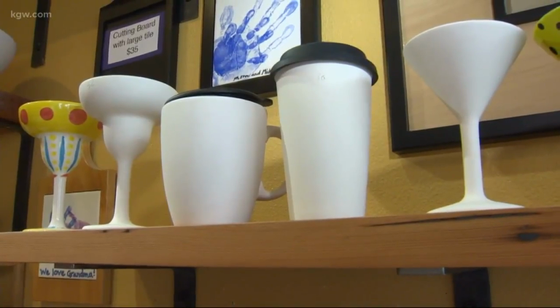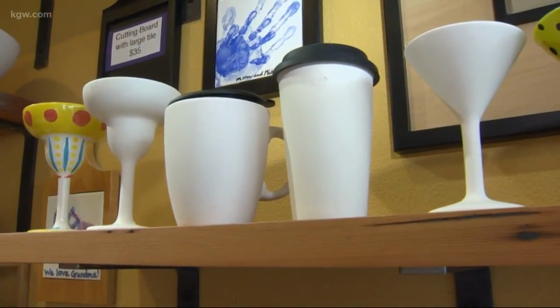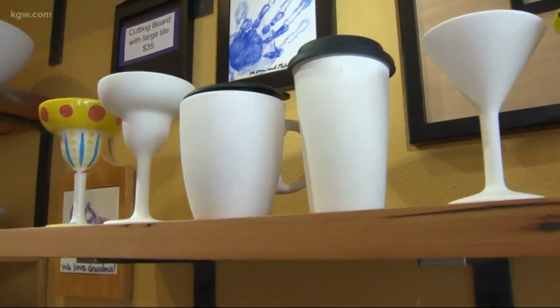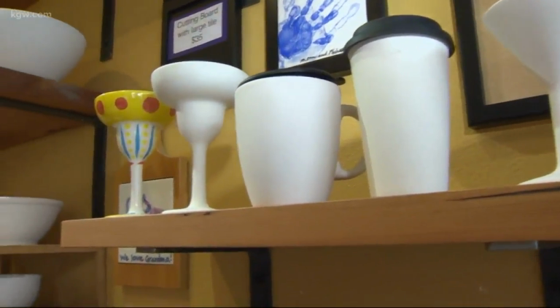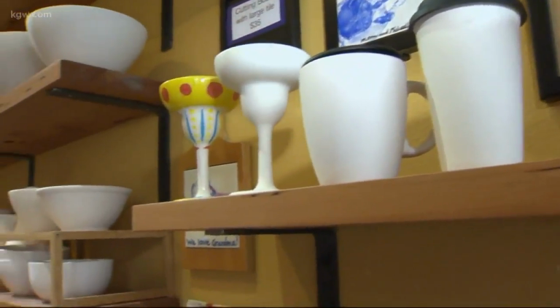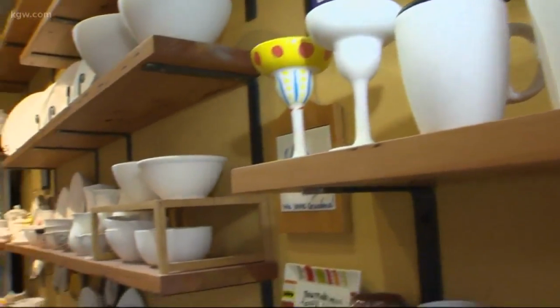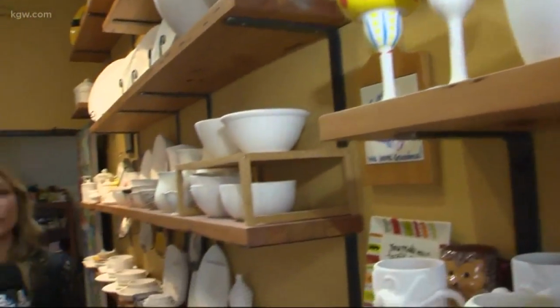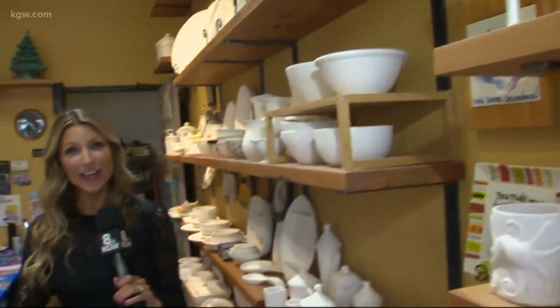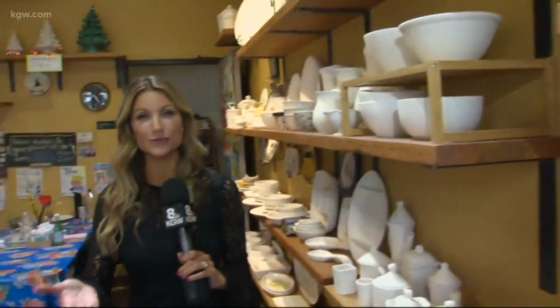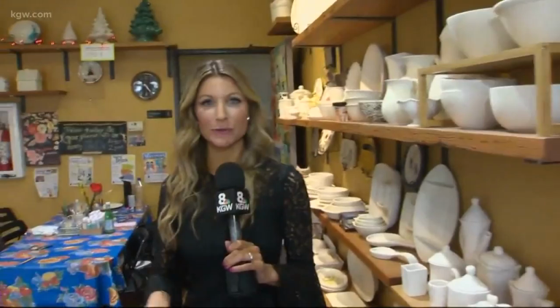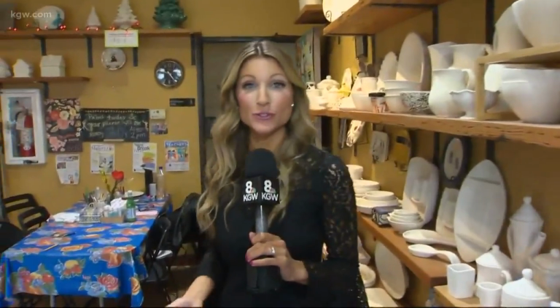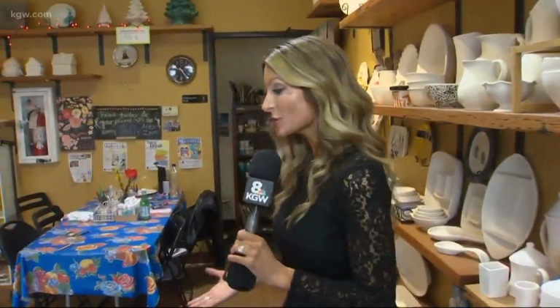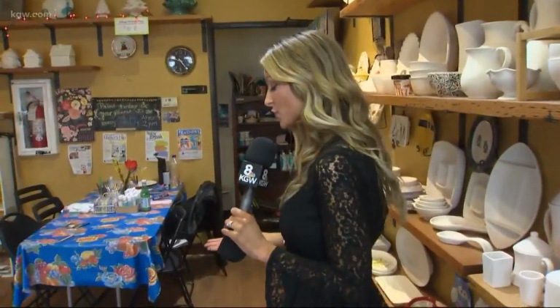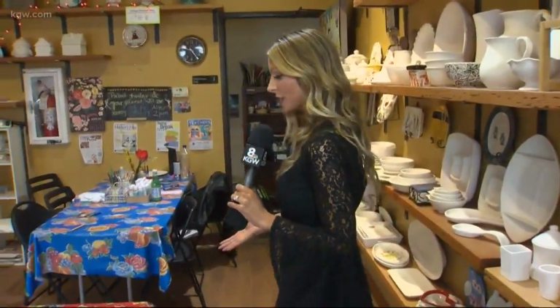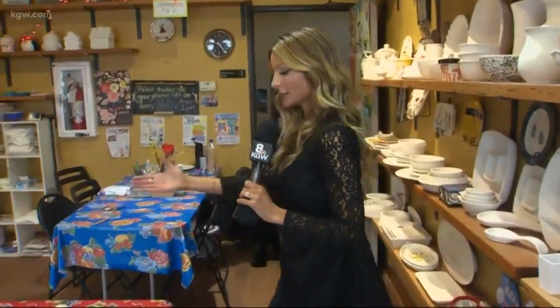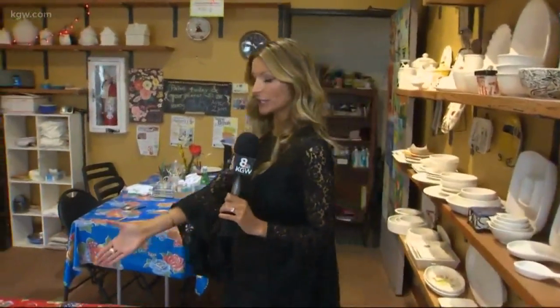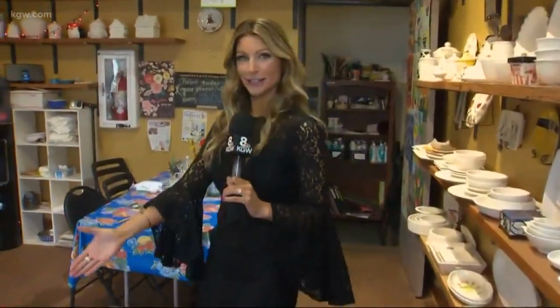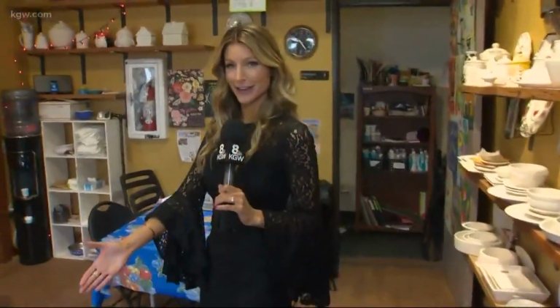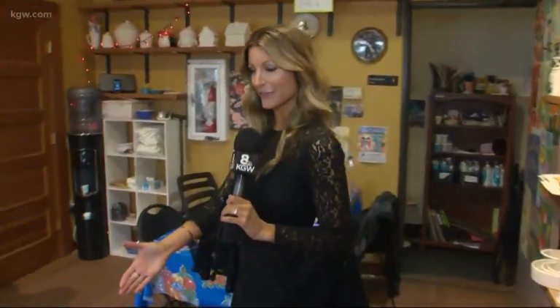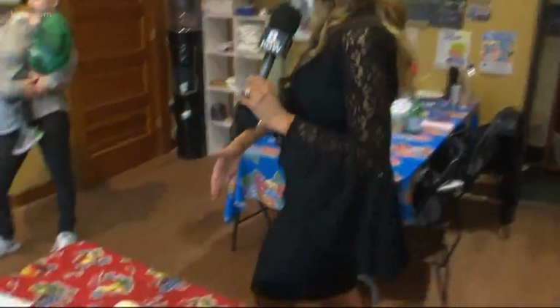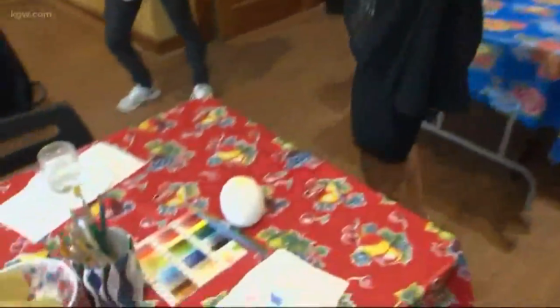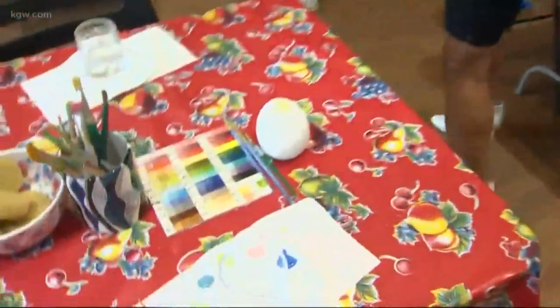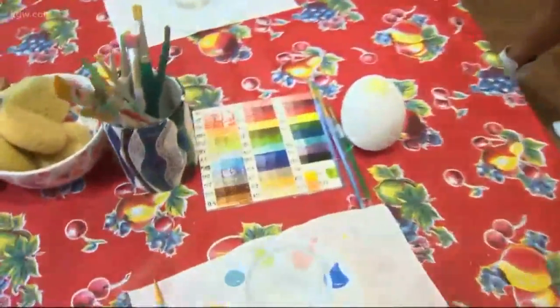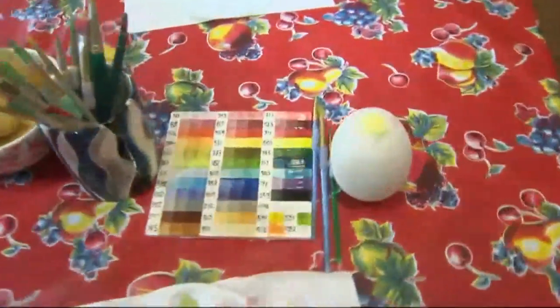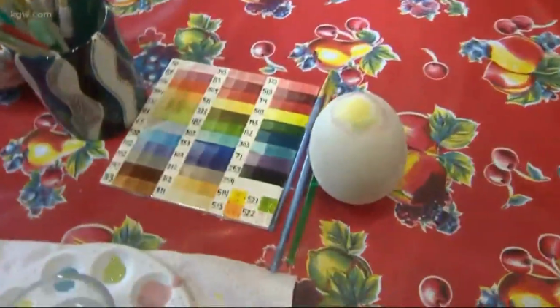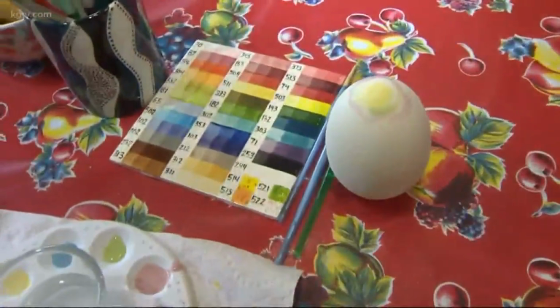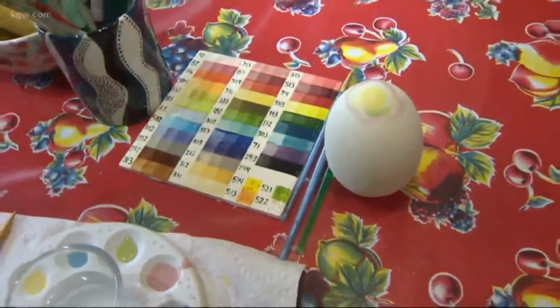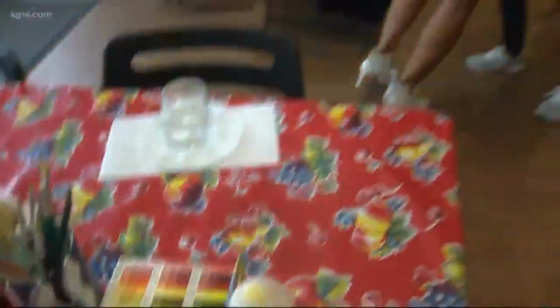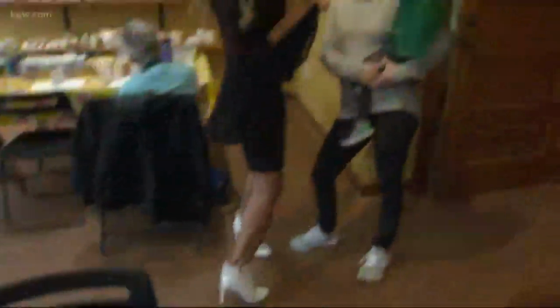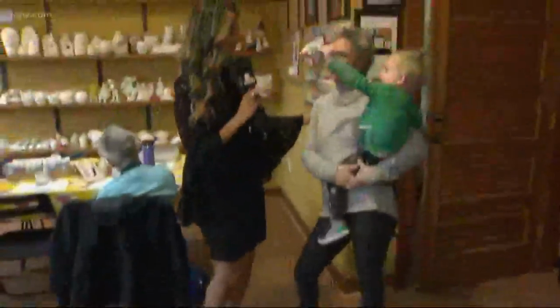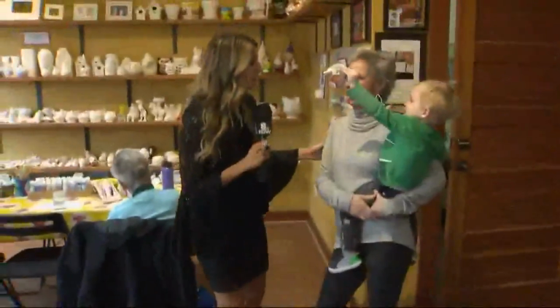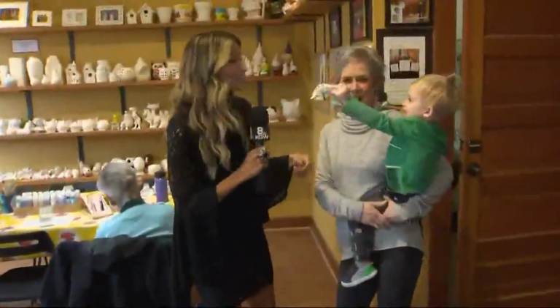That's right Chris, so much fun to do with the kiddos or with your friends. We're here at Mimosa Studios having so much fun. I started an Easter egg but didn't get very far. Austin is here and she is going to show us around, so tell us what you offer here.